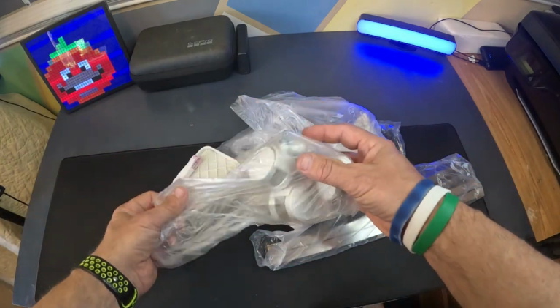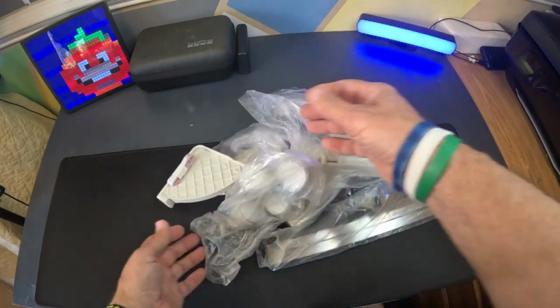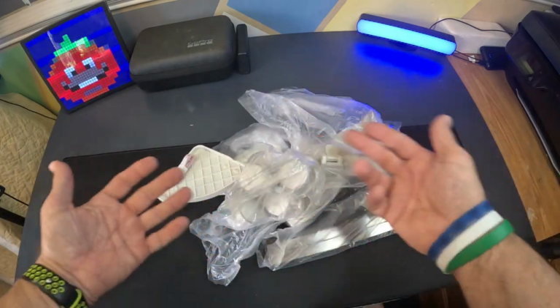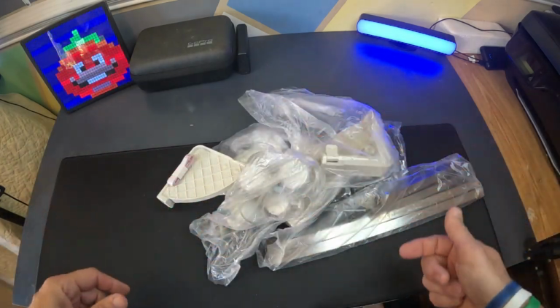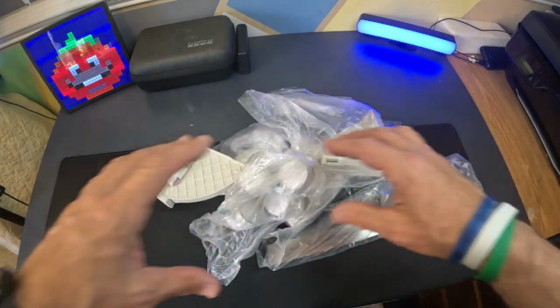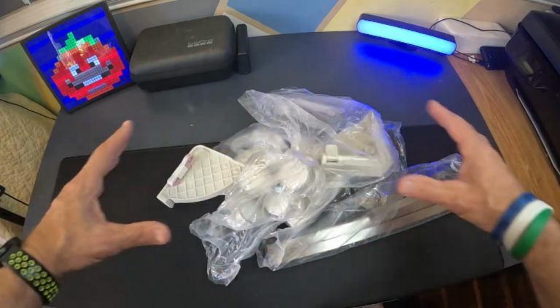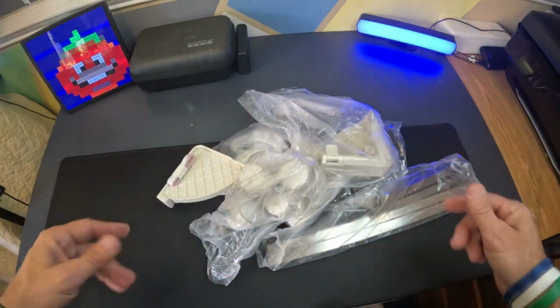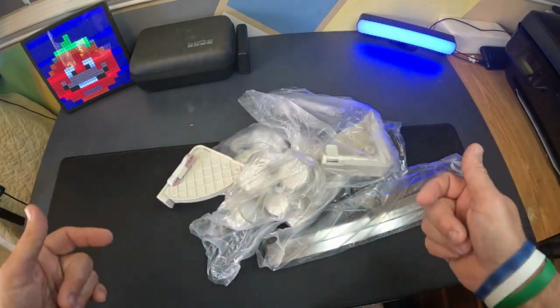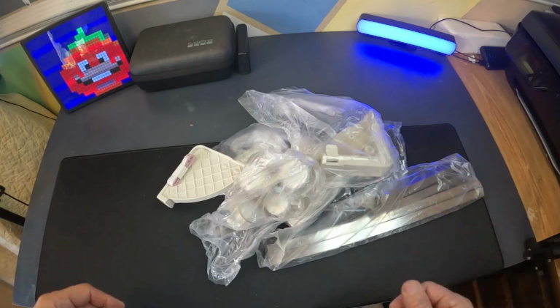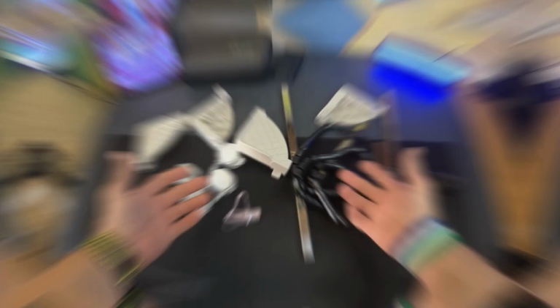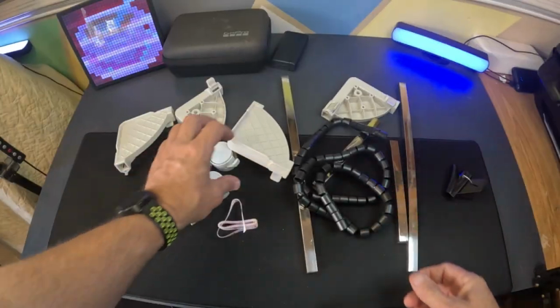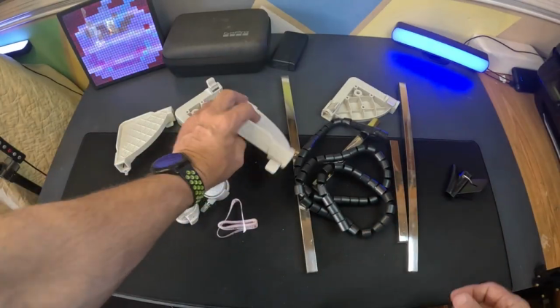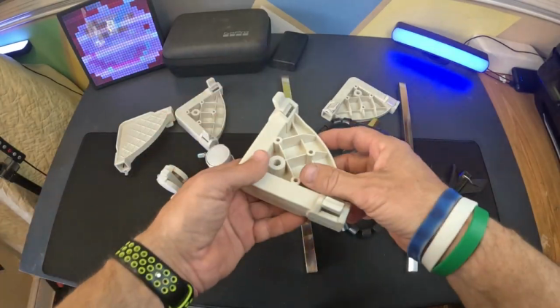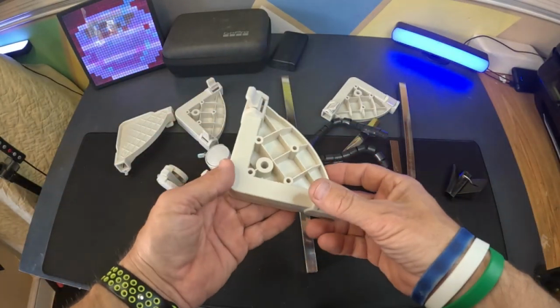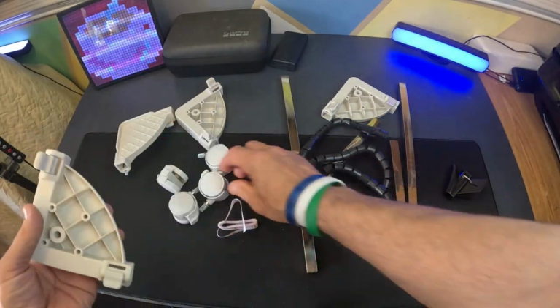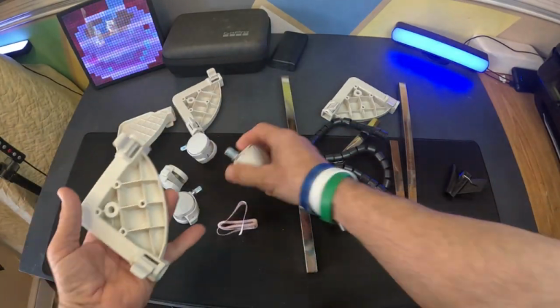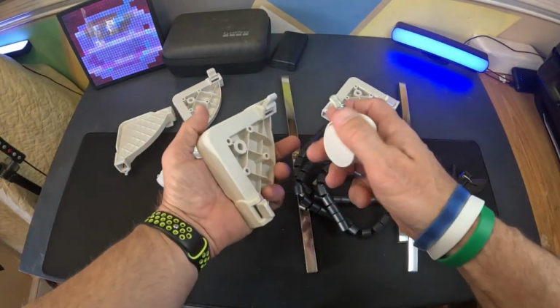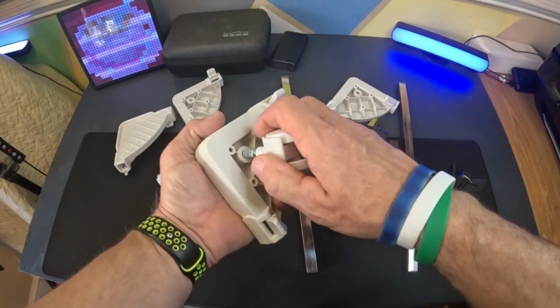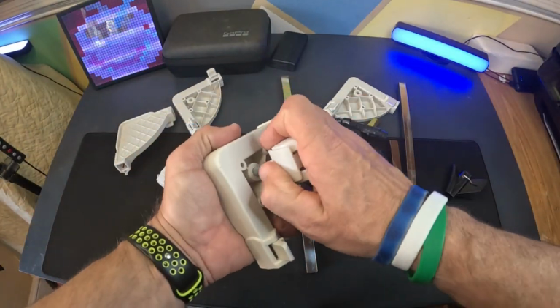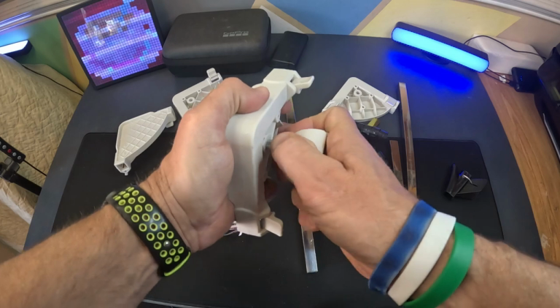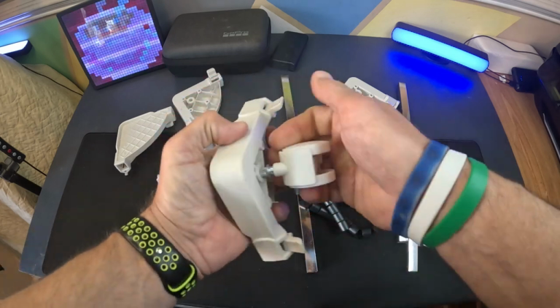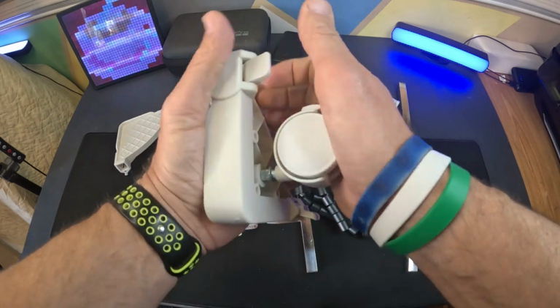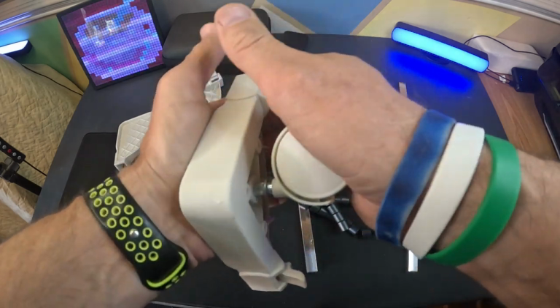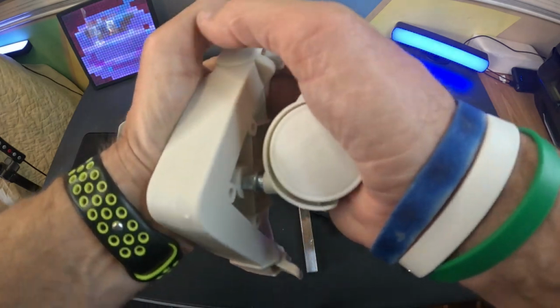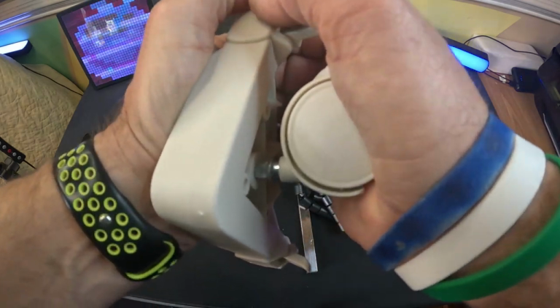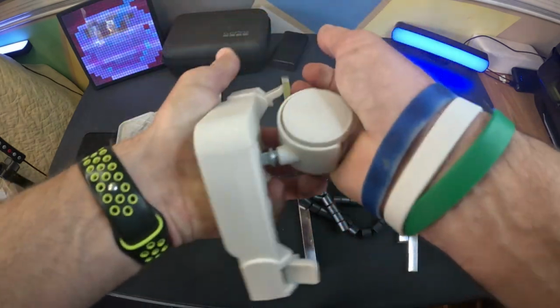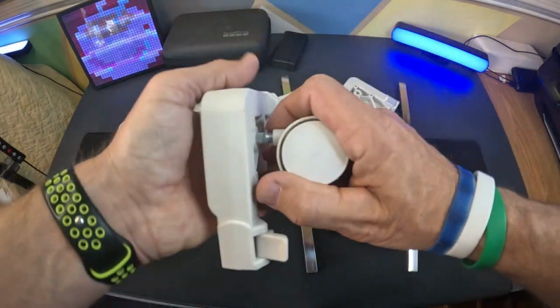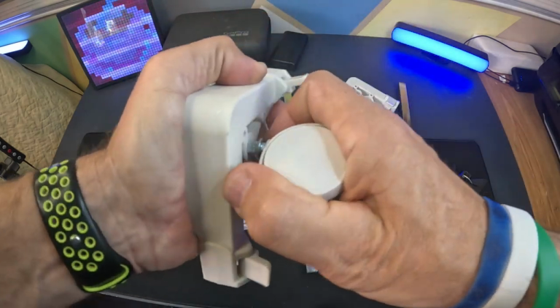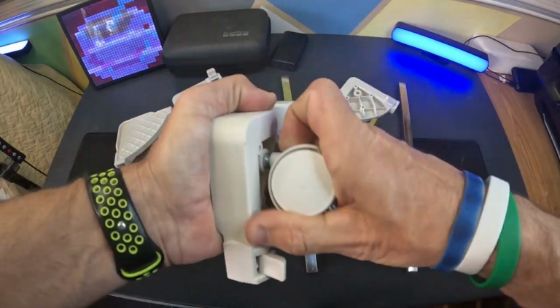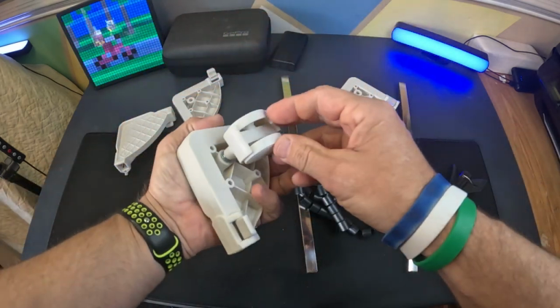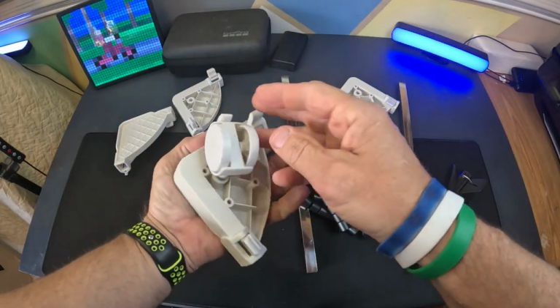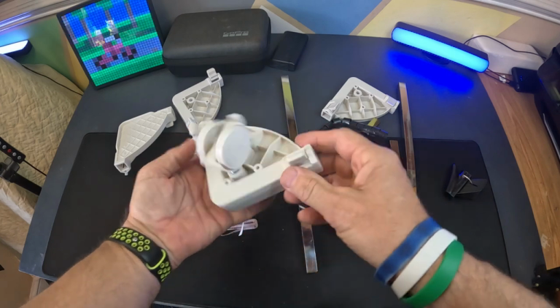Number one, it has a lot of assembly to it. So let me lay all this out. Let's put this thing together. I got it laid out here. And it looks like you get four of these little towers, and there's no instructions to this. So I'm just kind of going on what I think is right. That would go down in there.